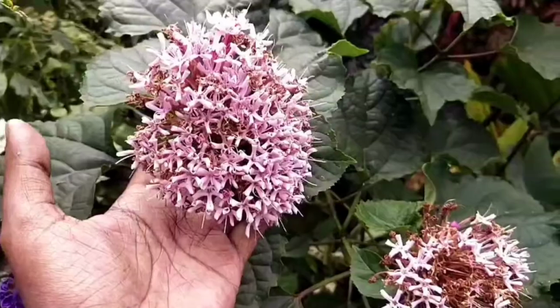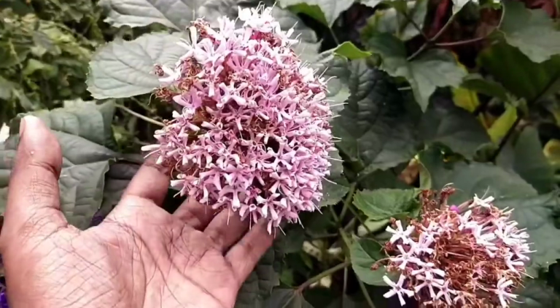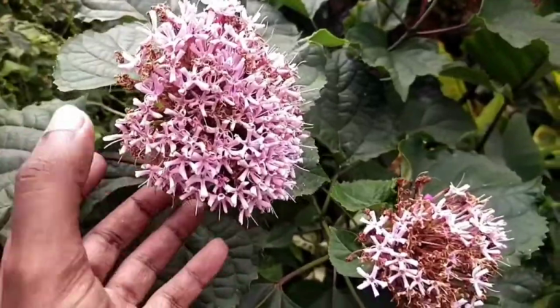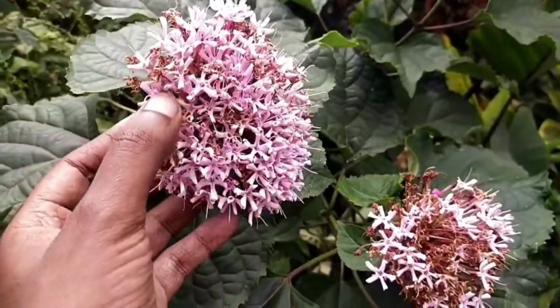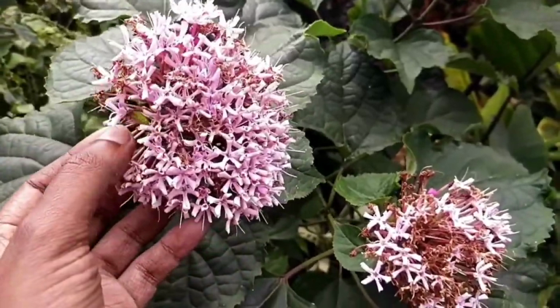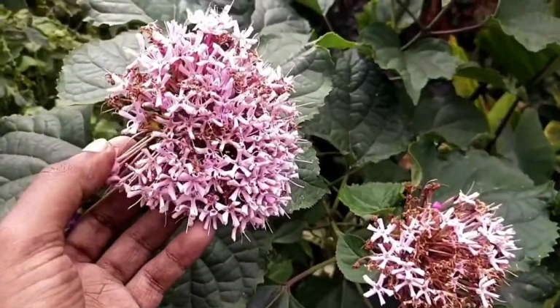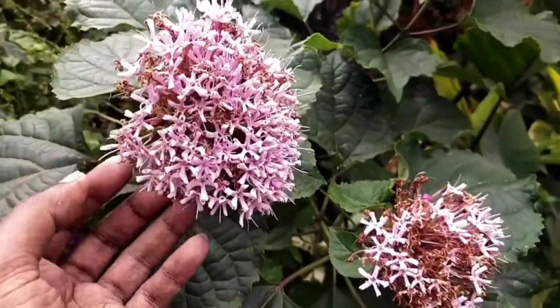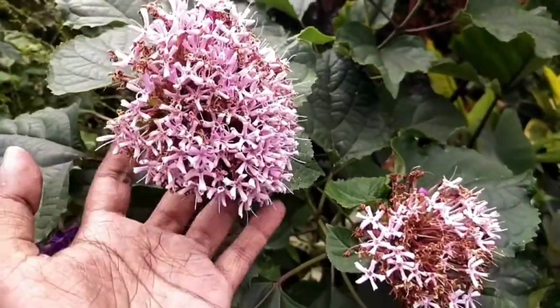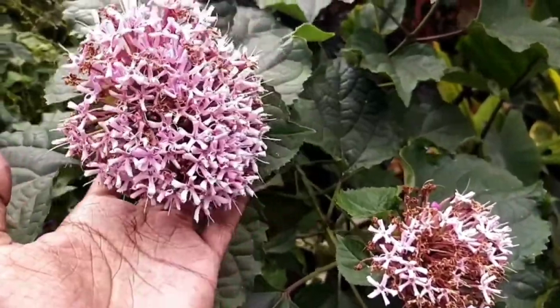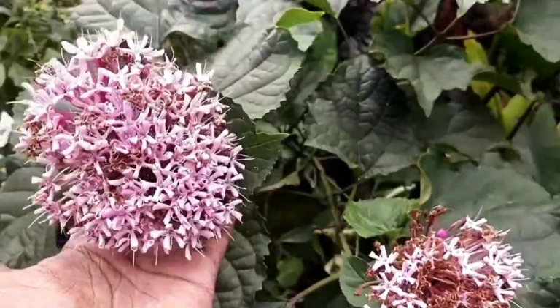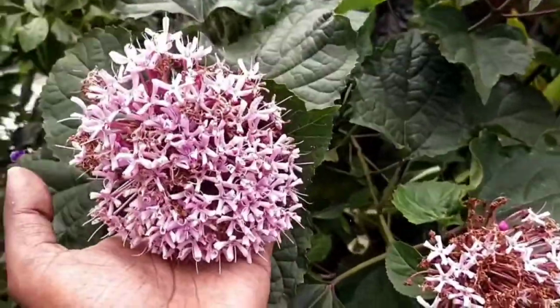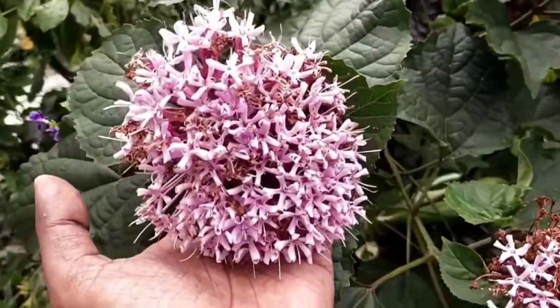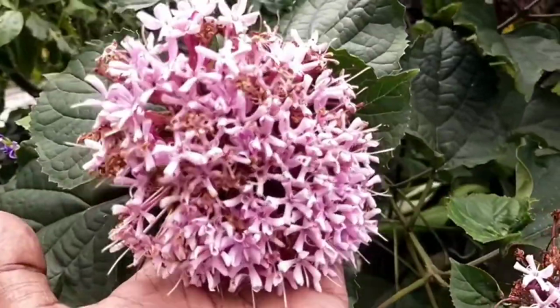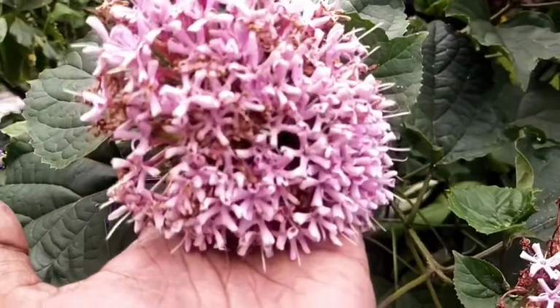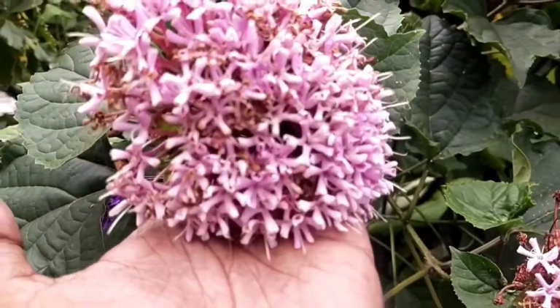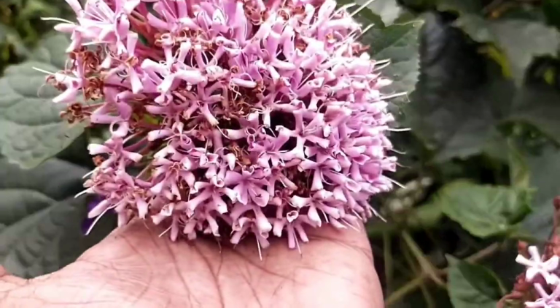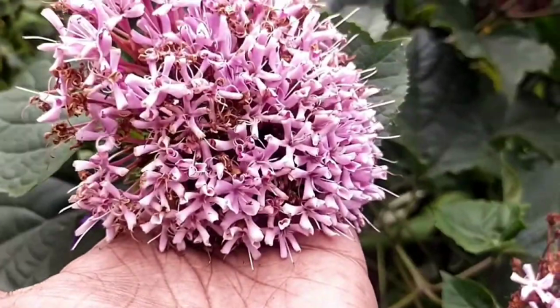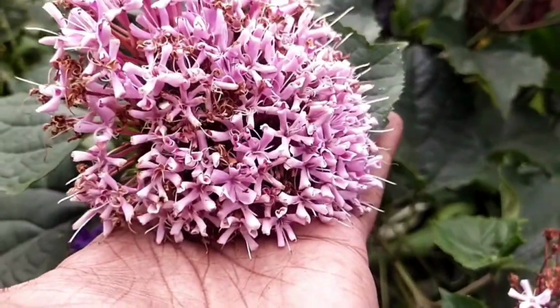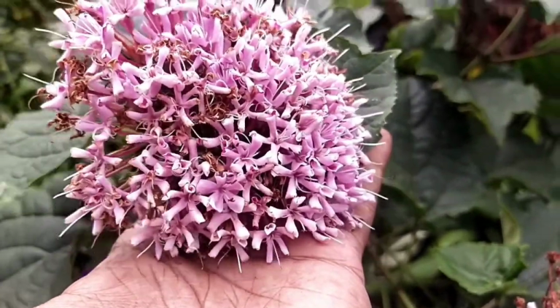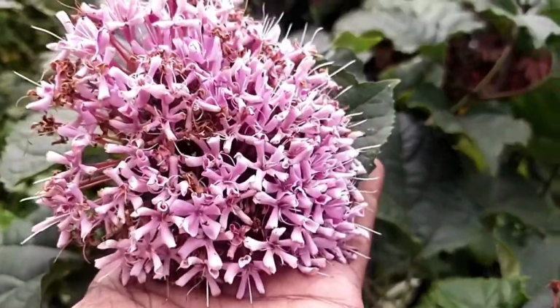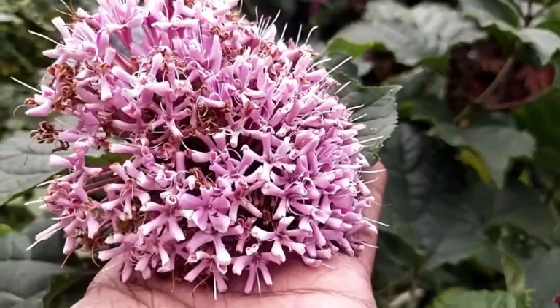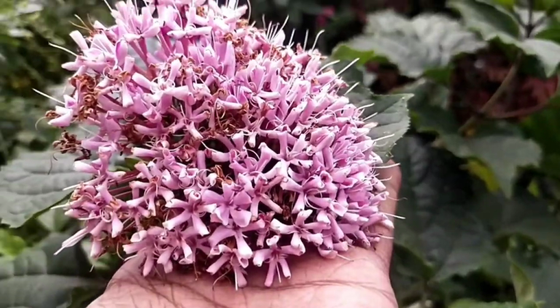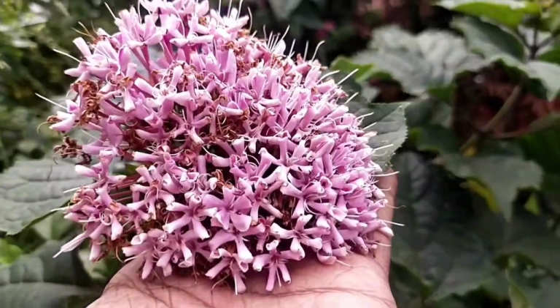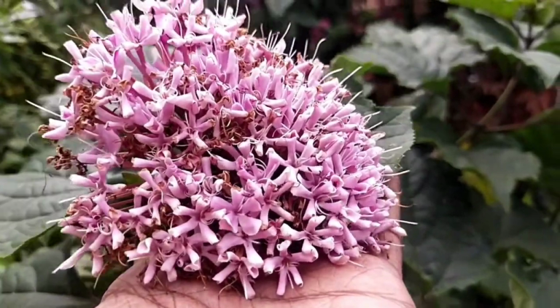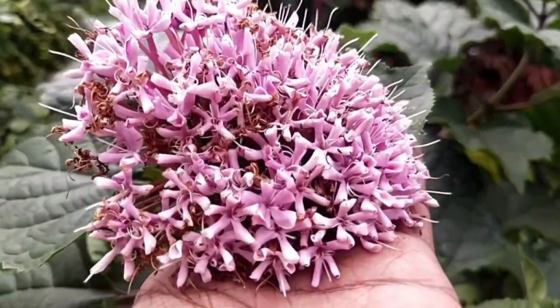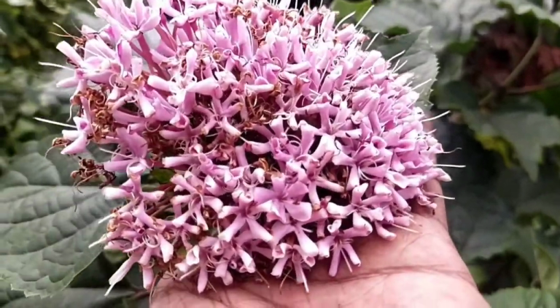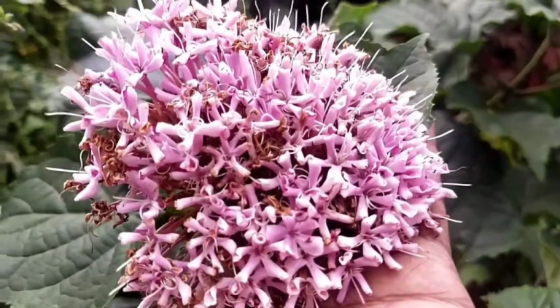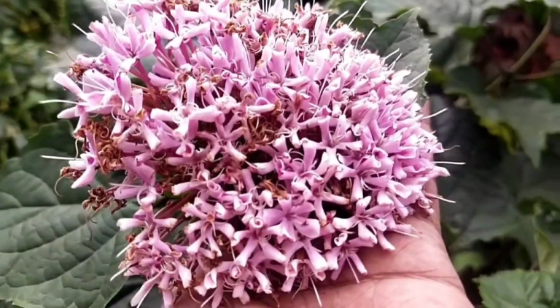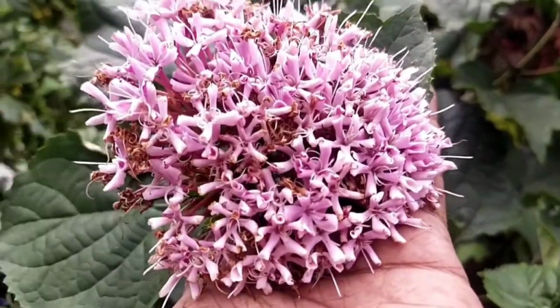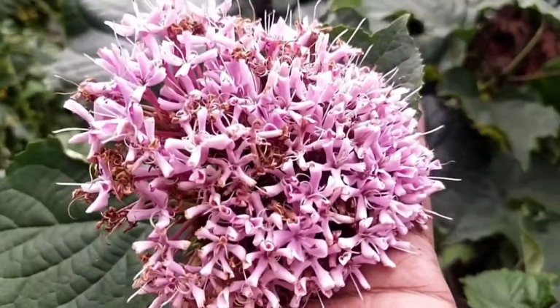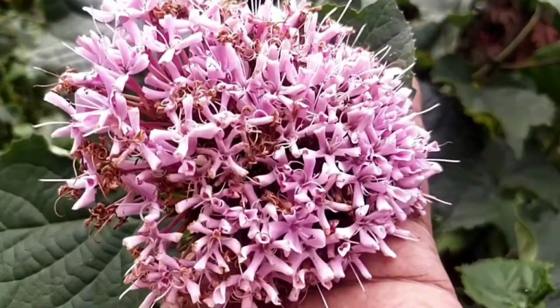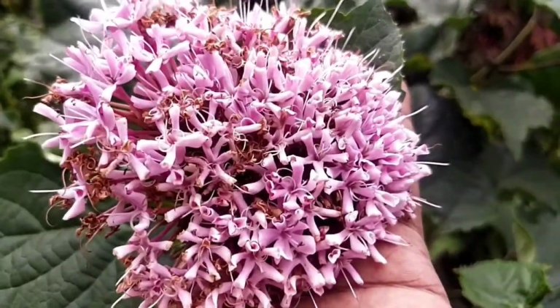Hello, welcome to Garden Chronicles. My name is James David and in today's video I'll be talking about this particular fragrant plant known as Clerodendrum bungei. So sit back and enjoy the show.